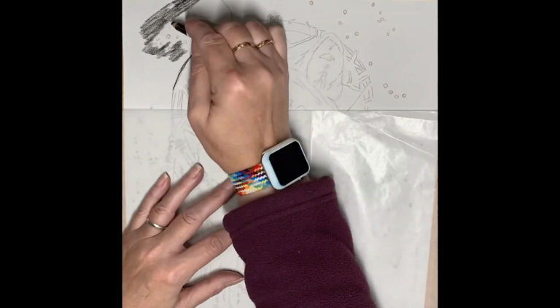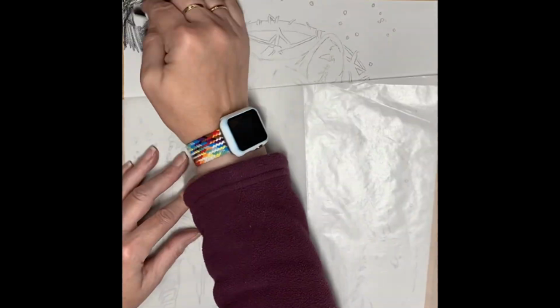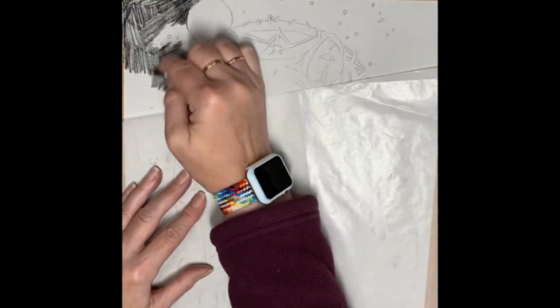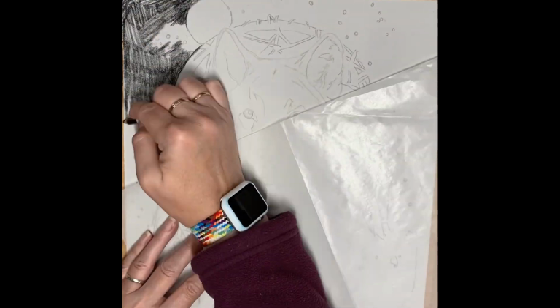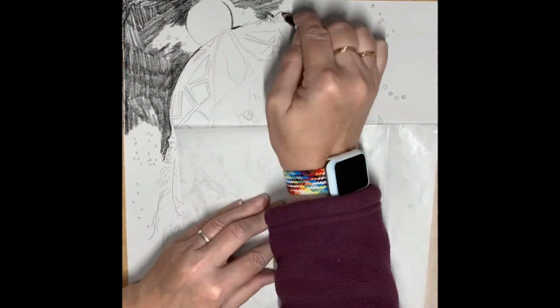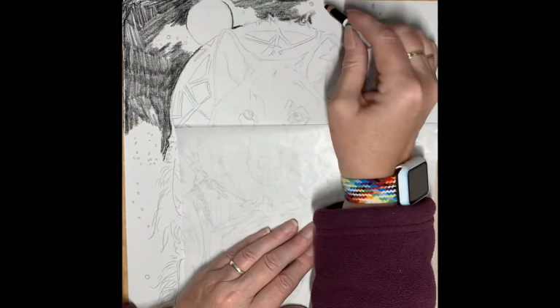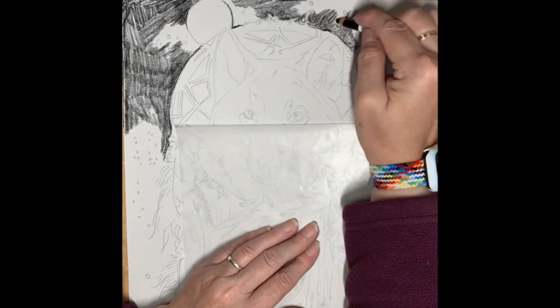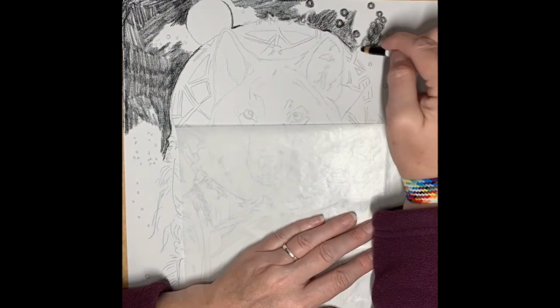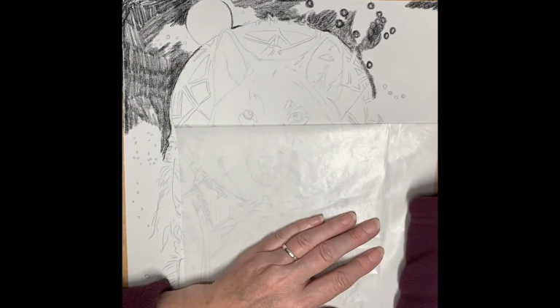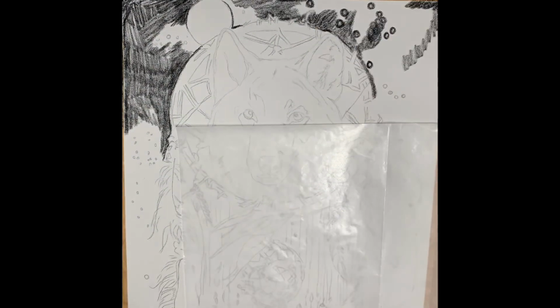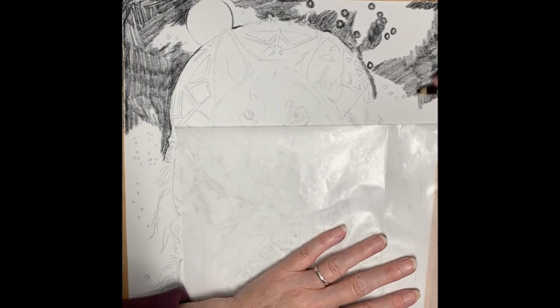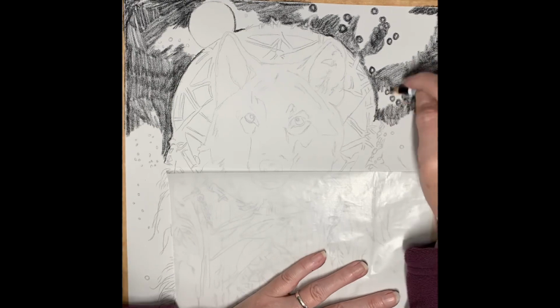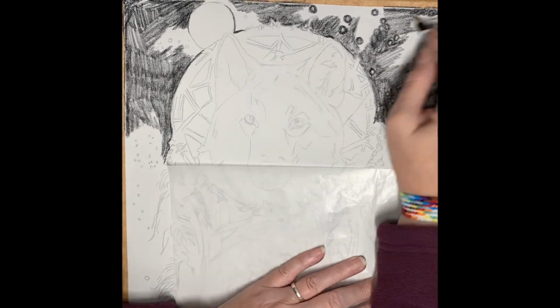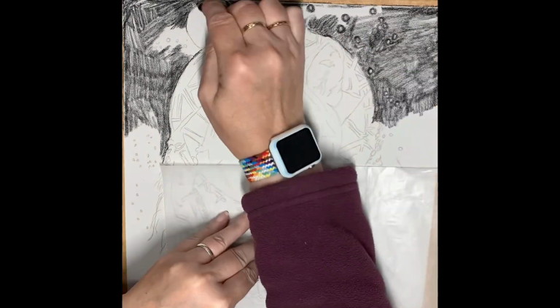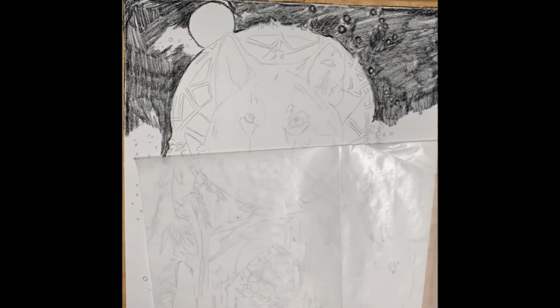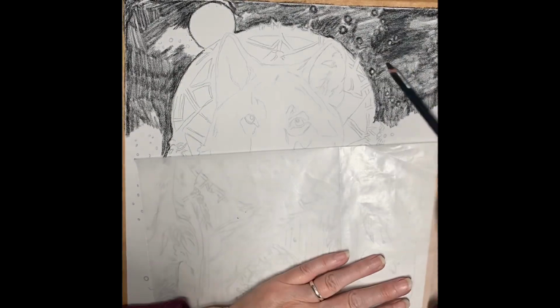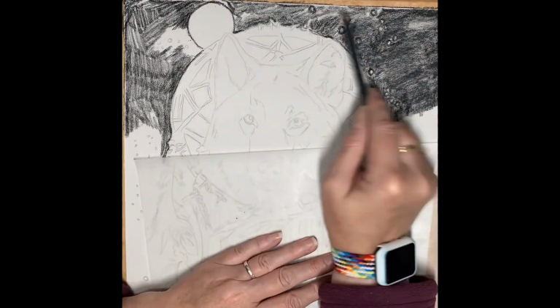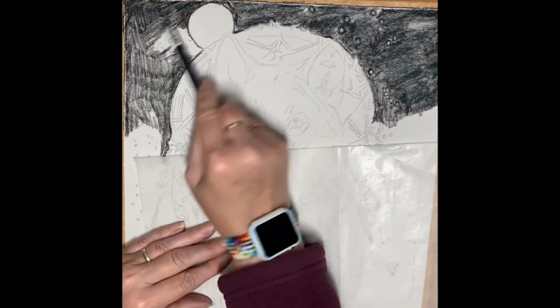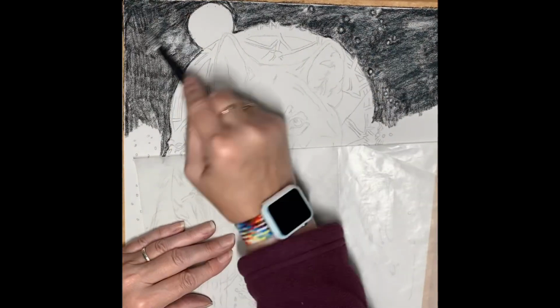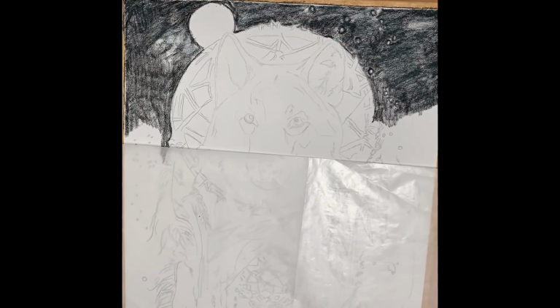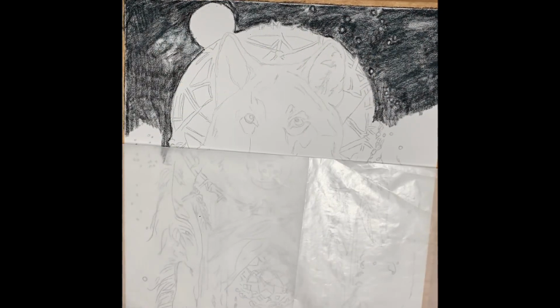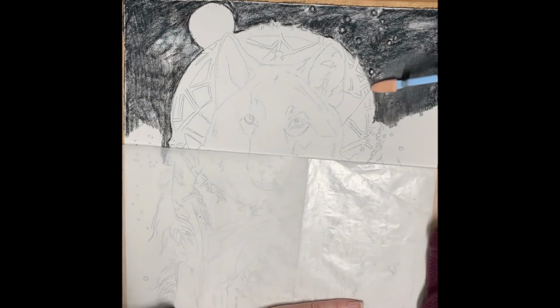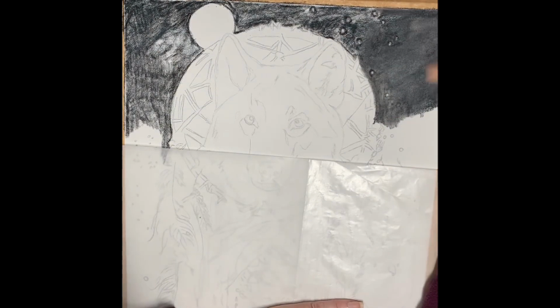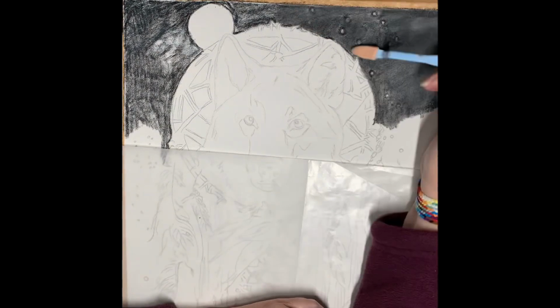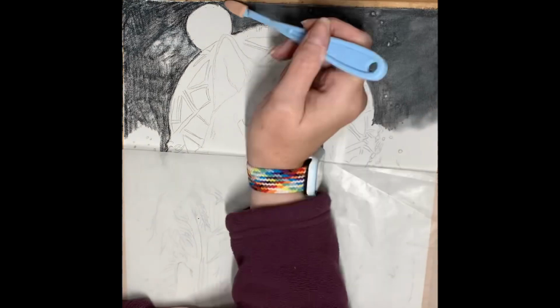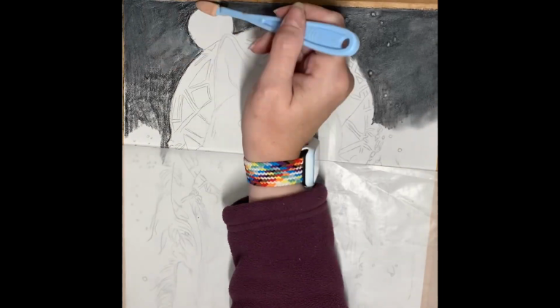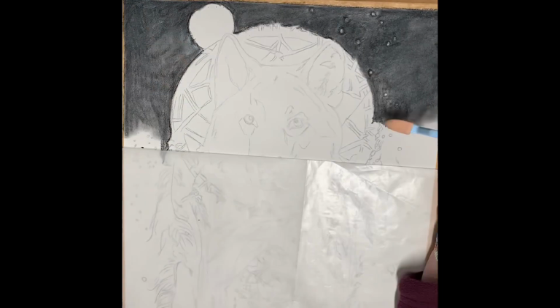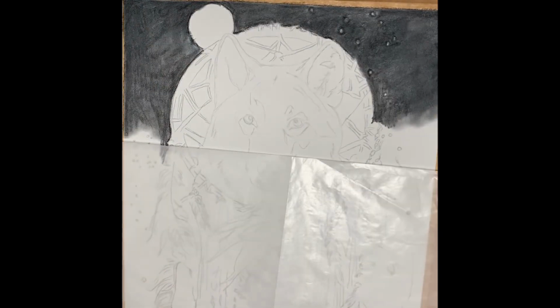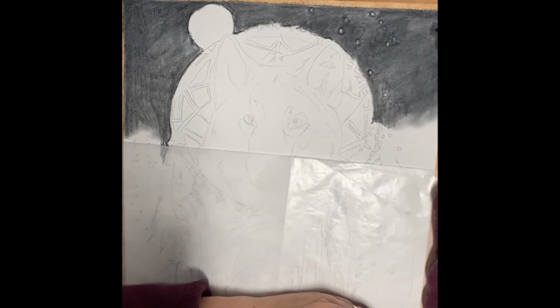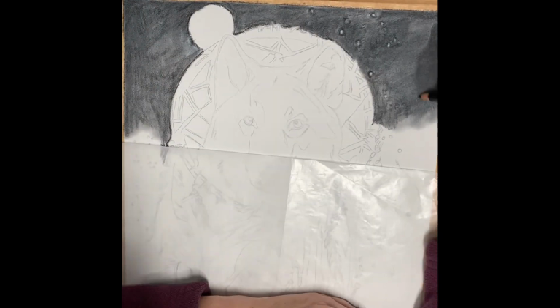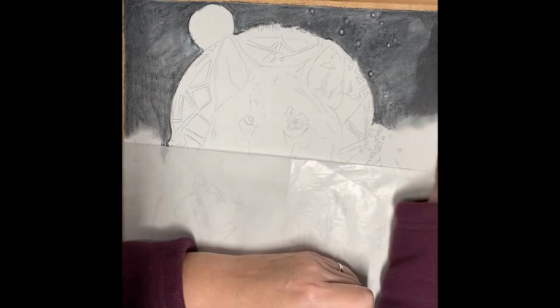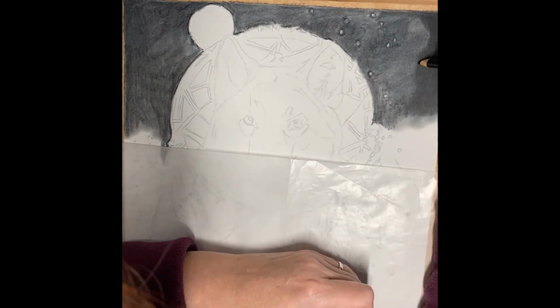Hi everybody and welcome to JLBiArt's latest creation, Wolves and Dreamcatchers. This latest piece was commissioned from a loving husband and will be a gift to his wife. I hope you enjoy.